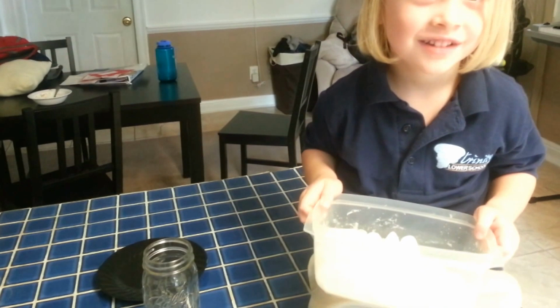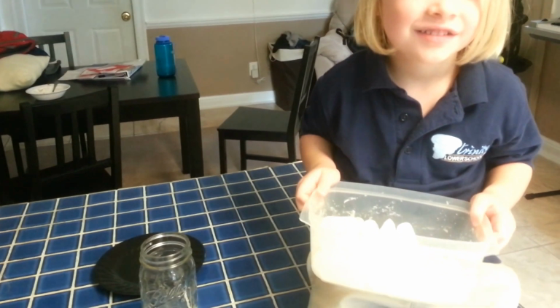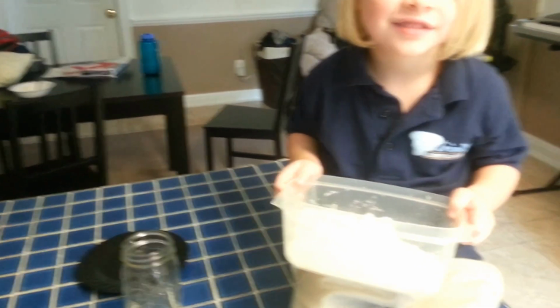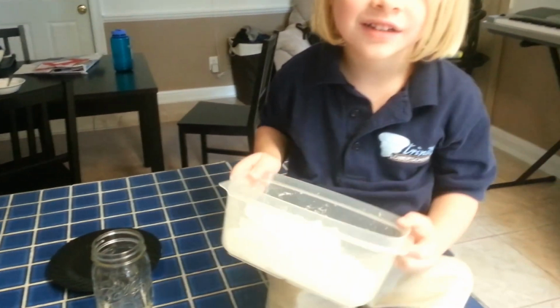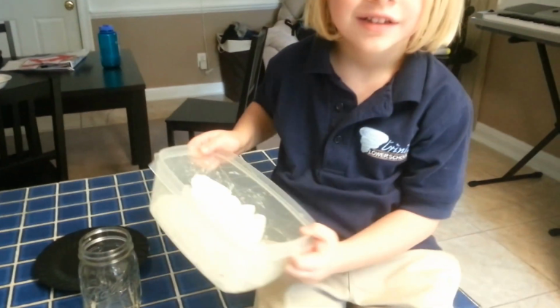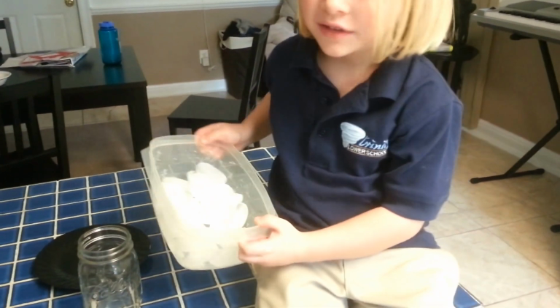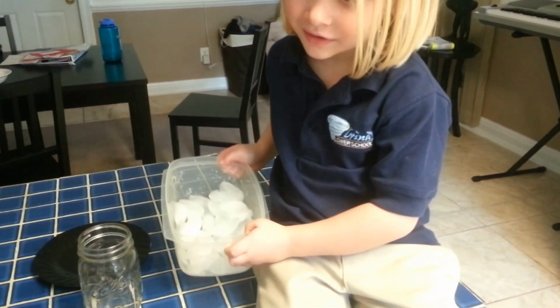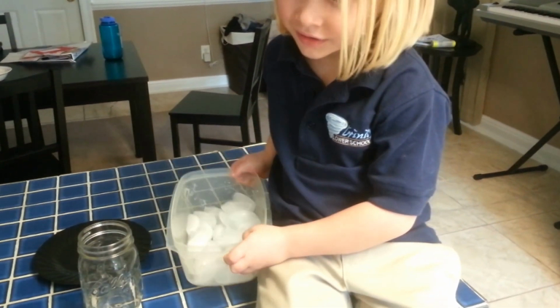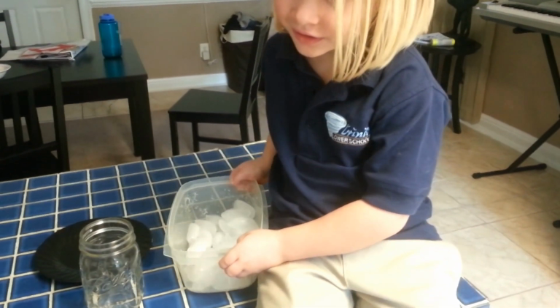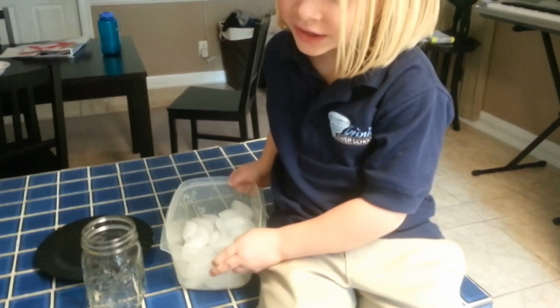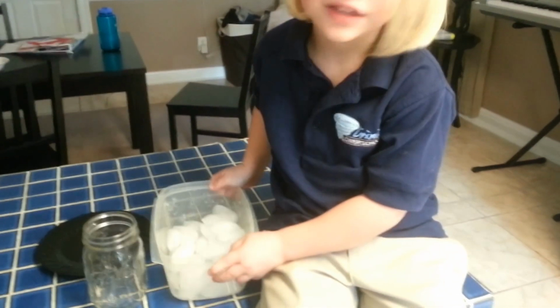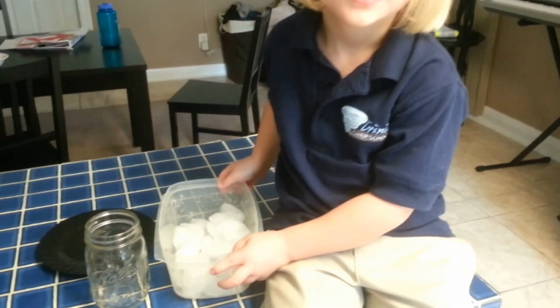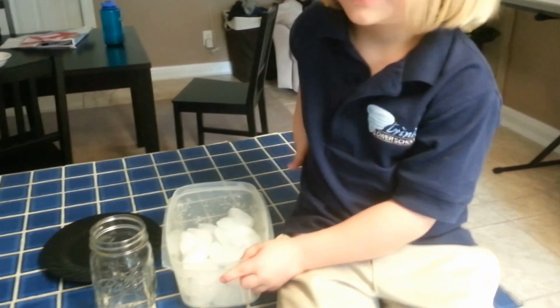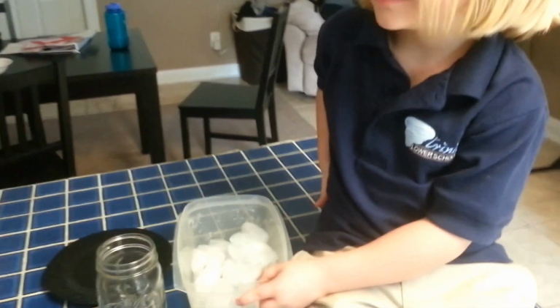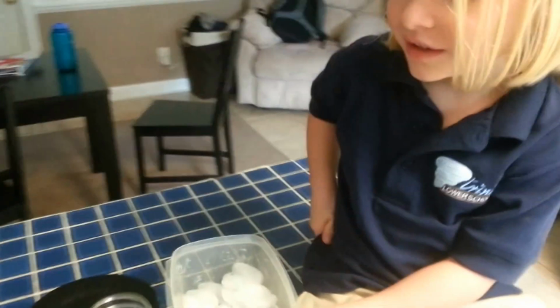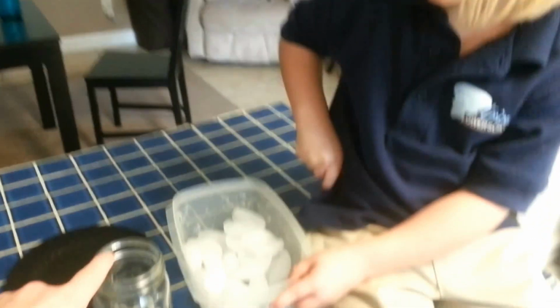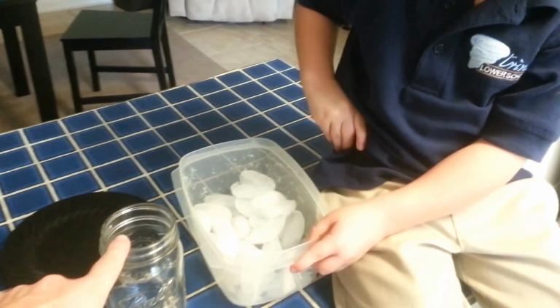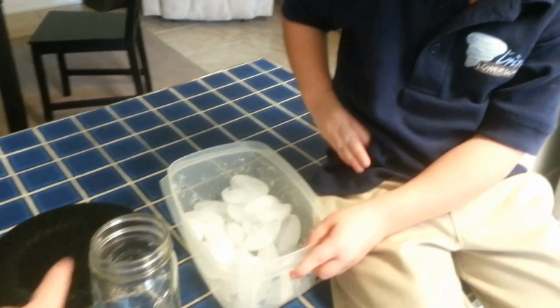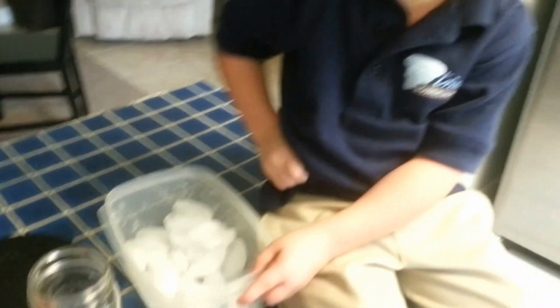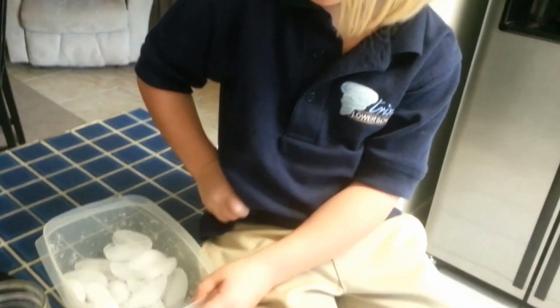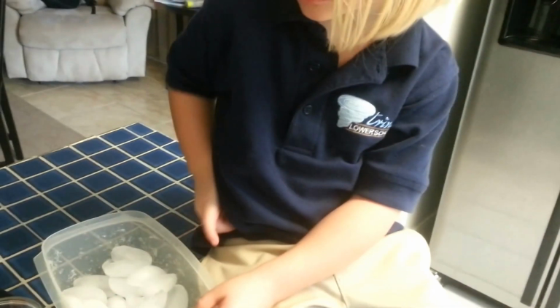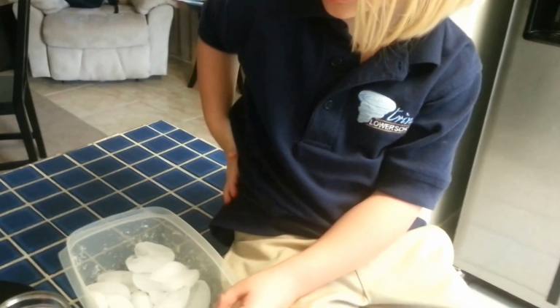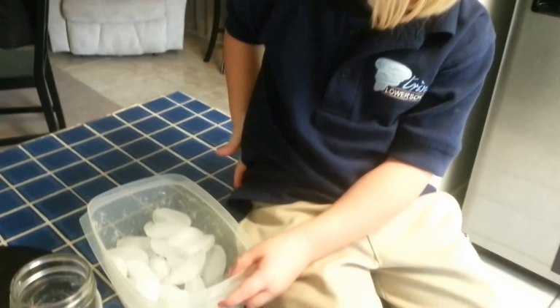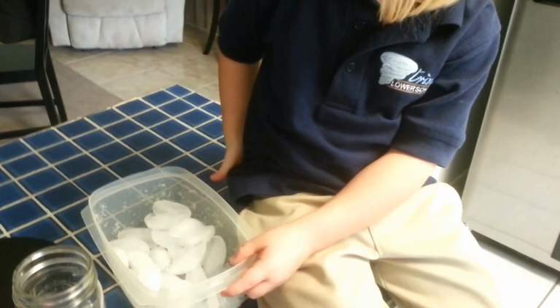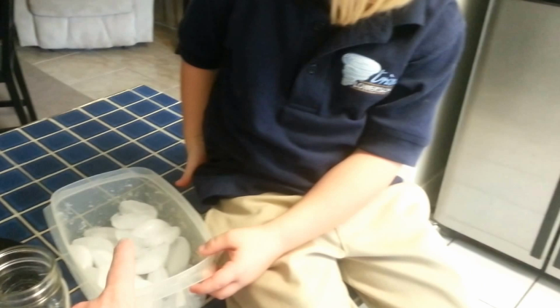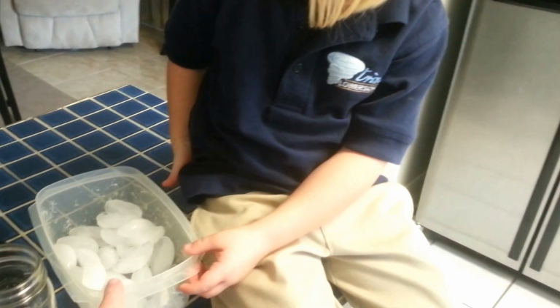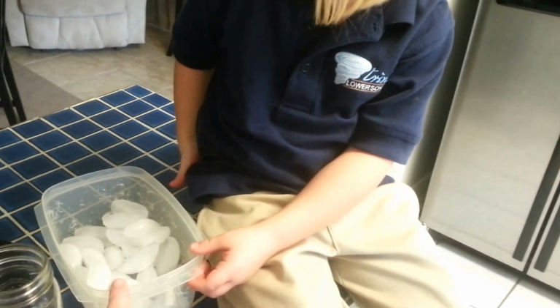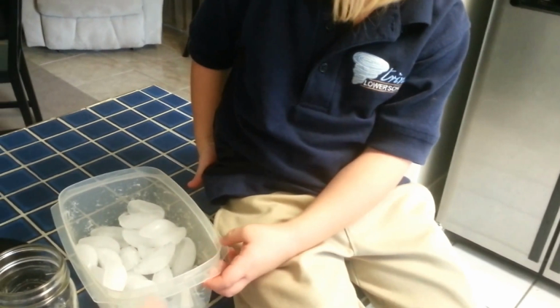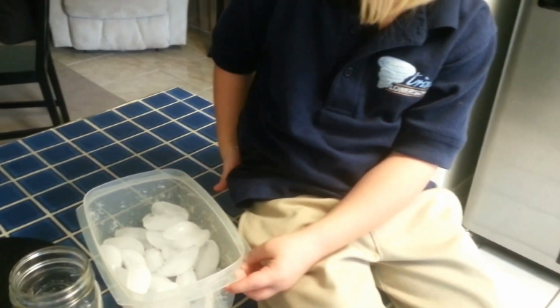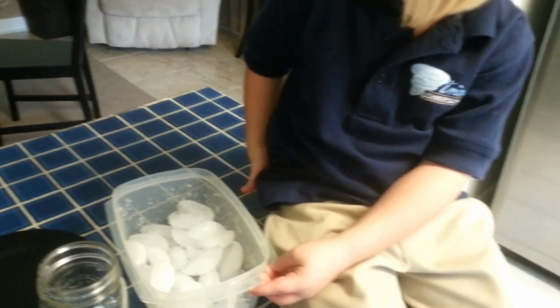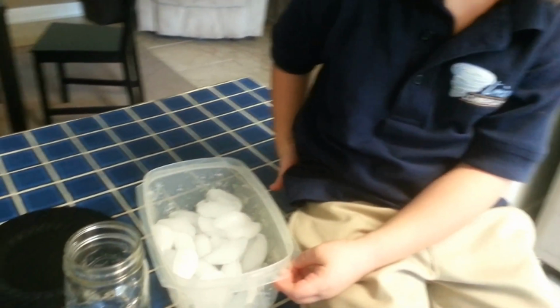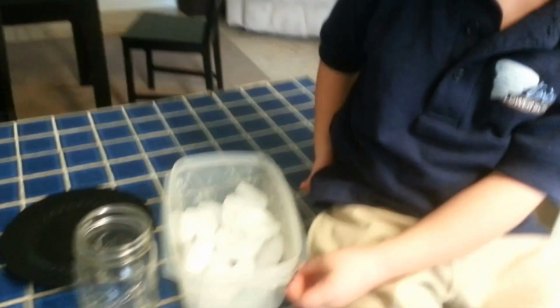For our experiment today, we're going to make it rain. For this experiment, we need a glass jar — we have that — a plate, we're heating up some water right now, and some ice. And we're going to show you how to make it rain.